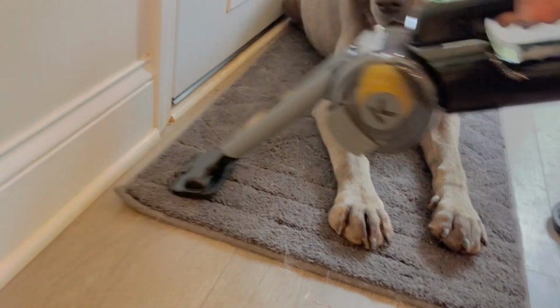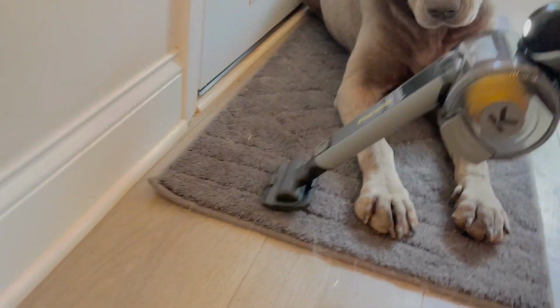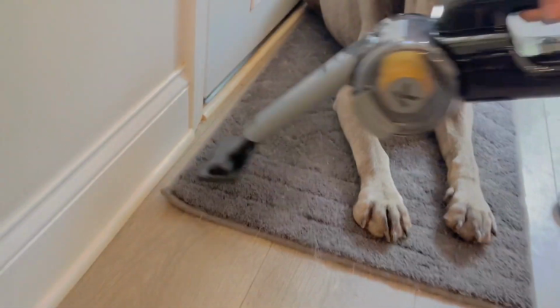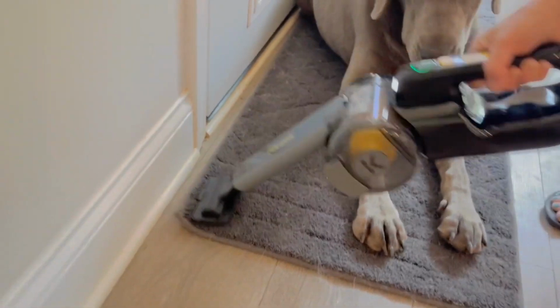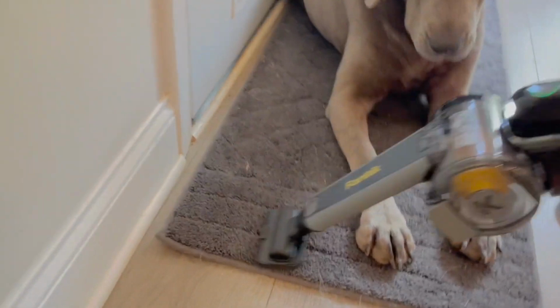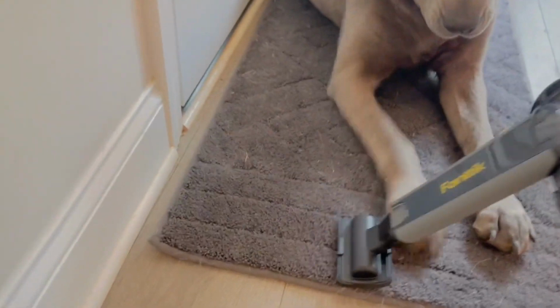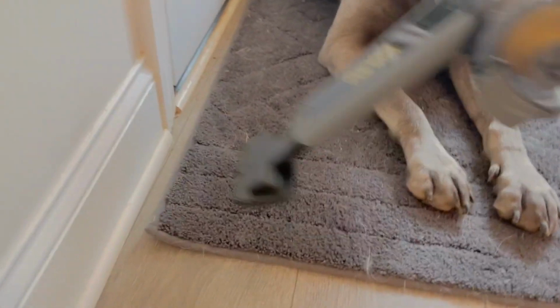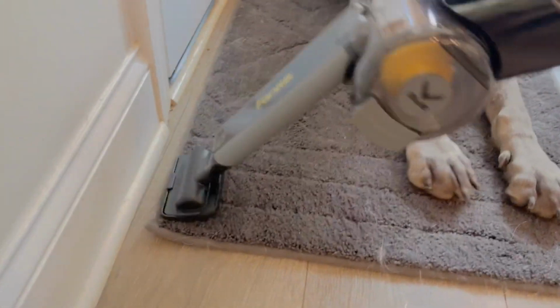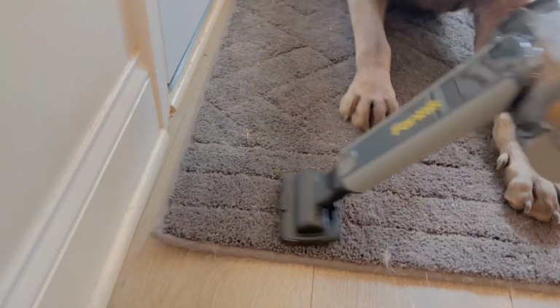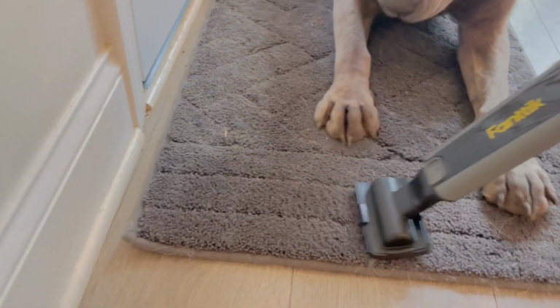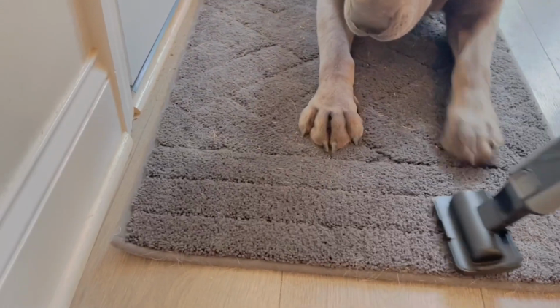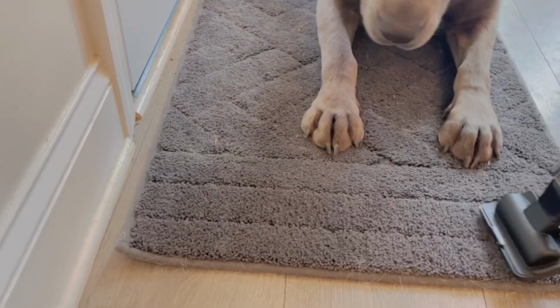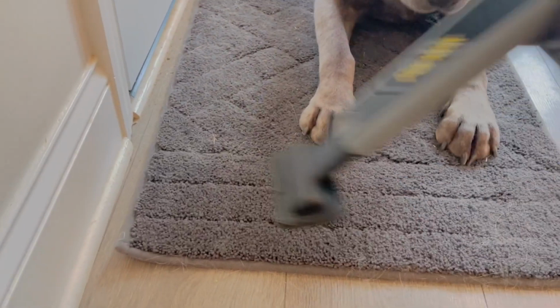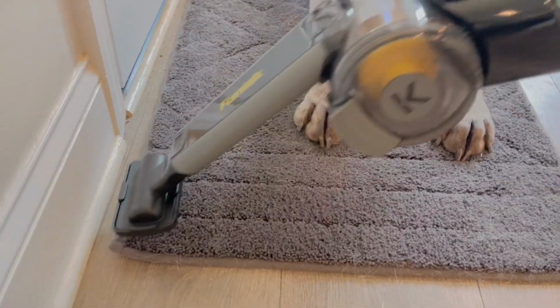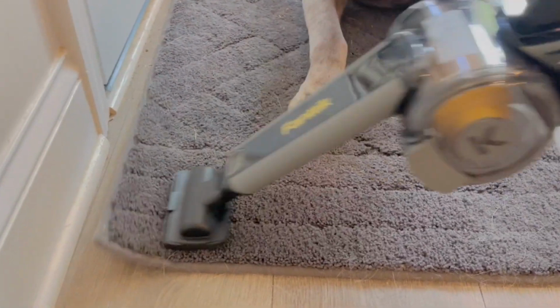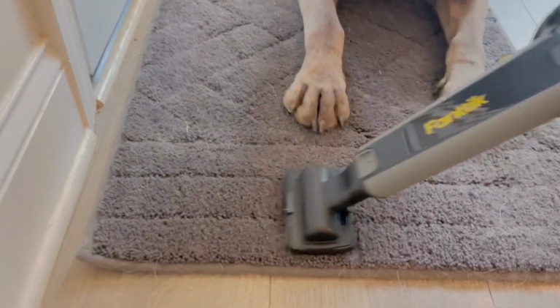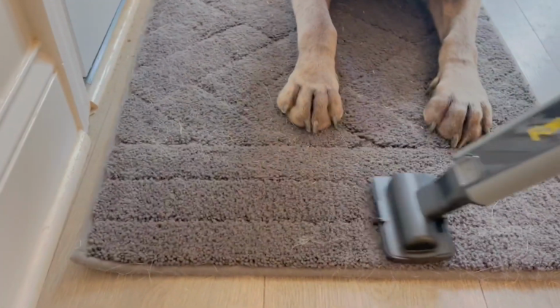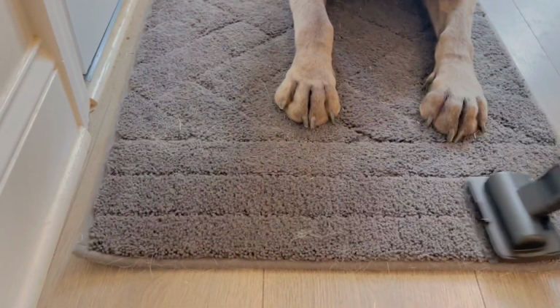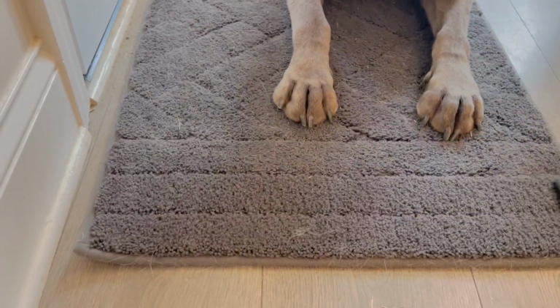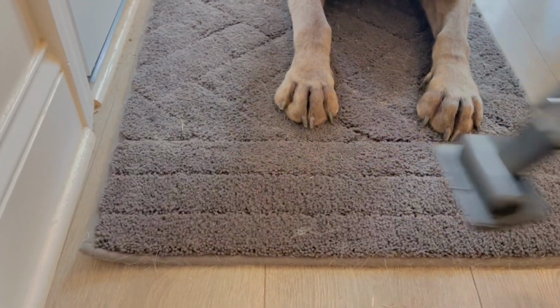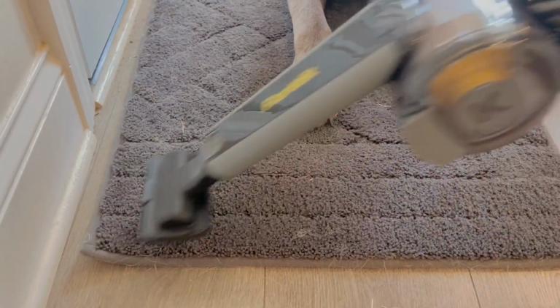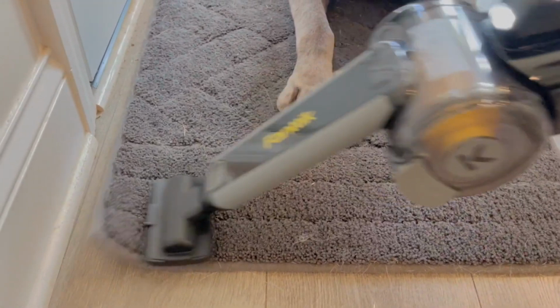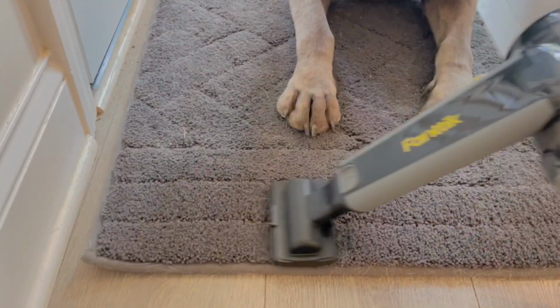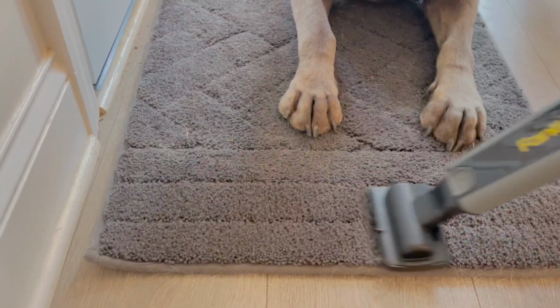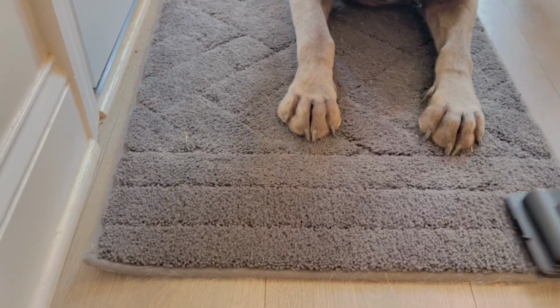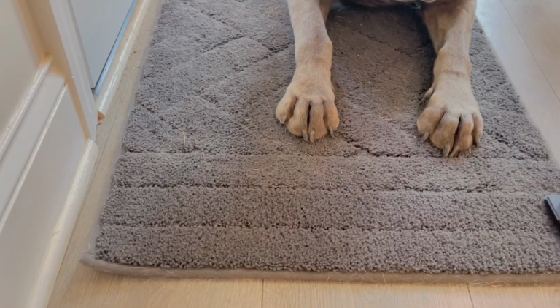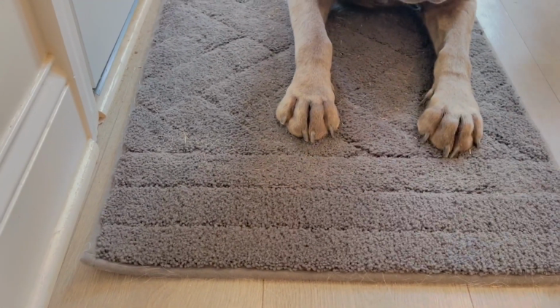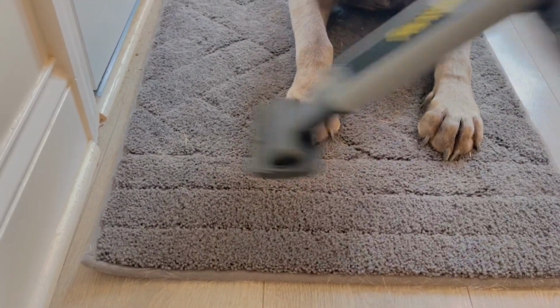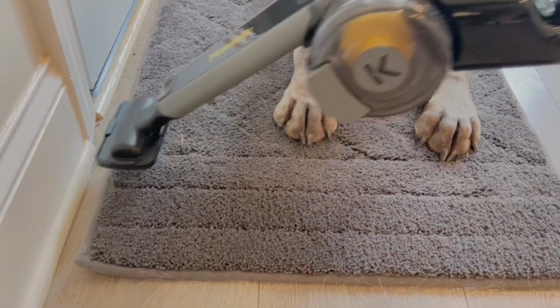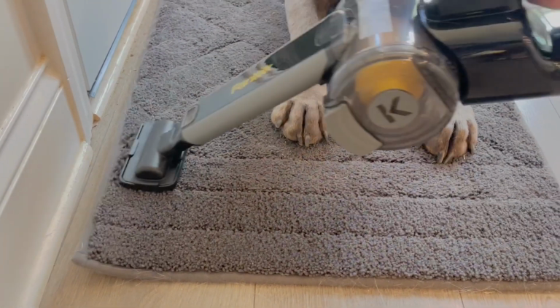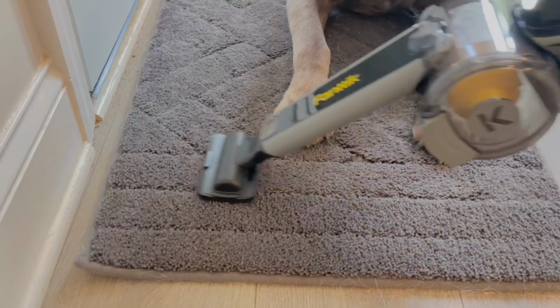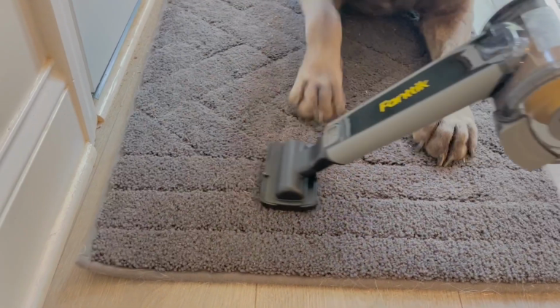We're going ahead and using this on the carpet. Look at that — you can see how it just pulls up the hair real nicely, and the dirt too.